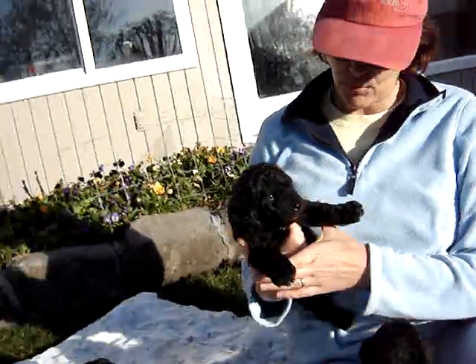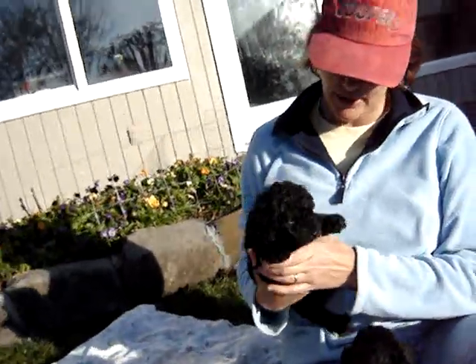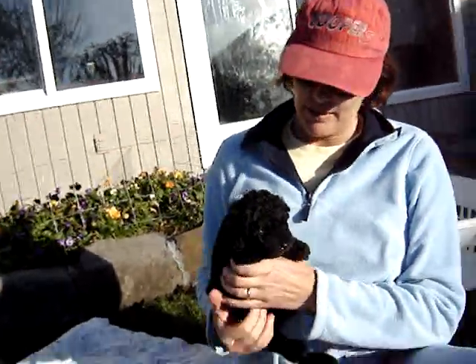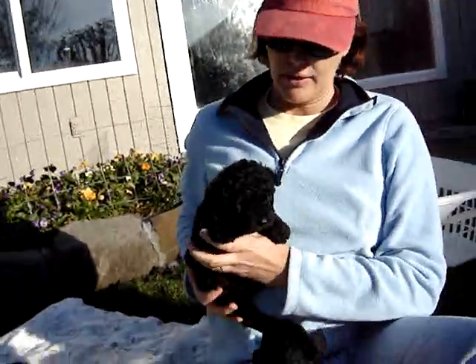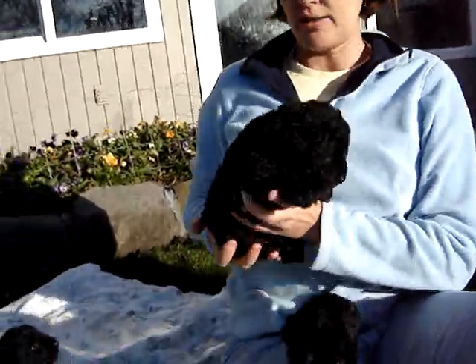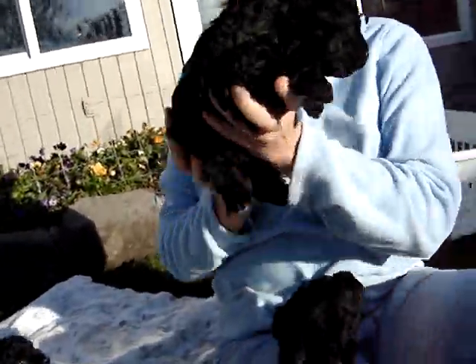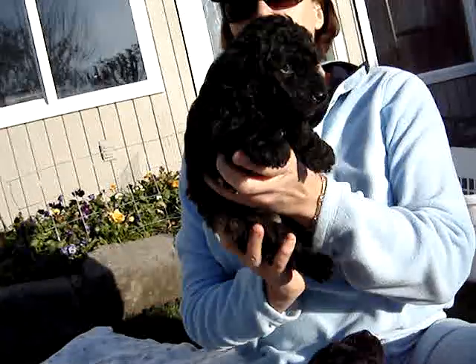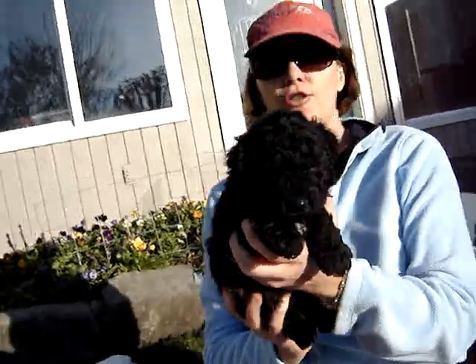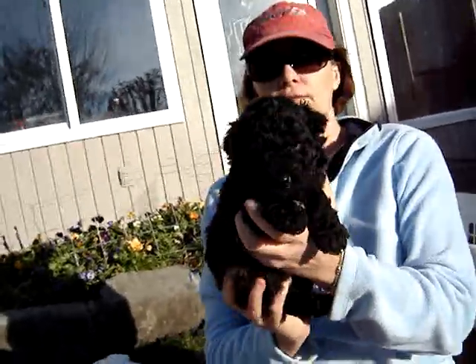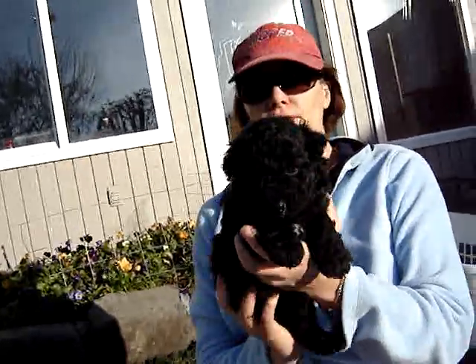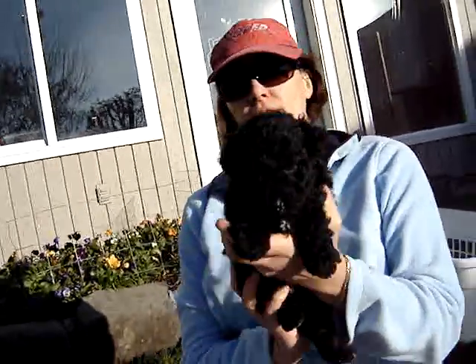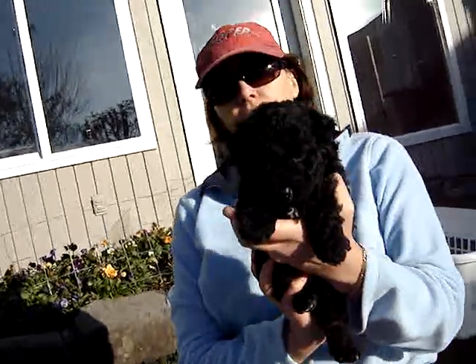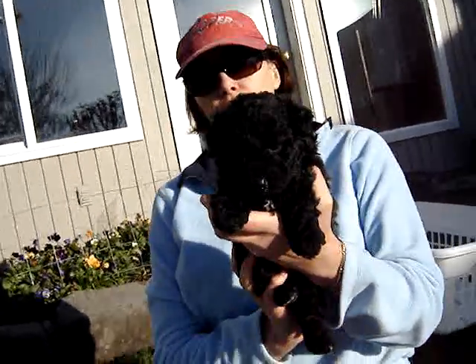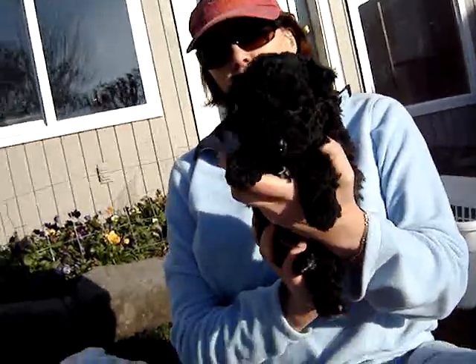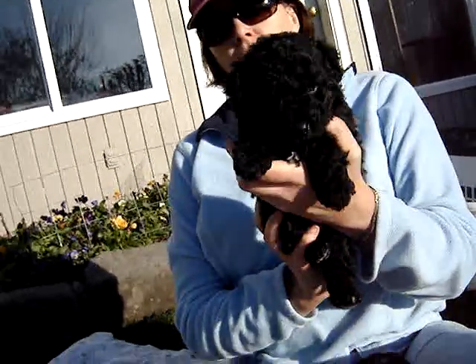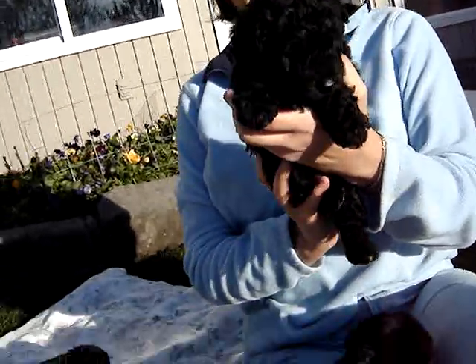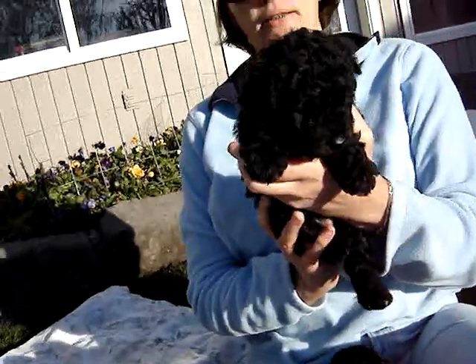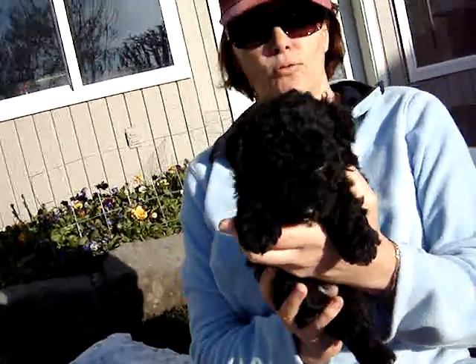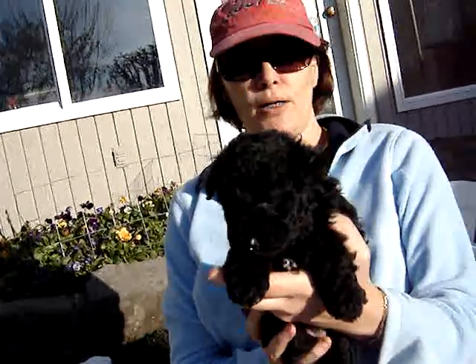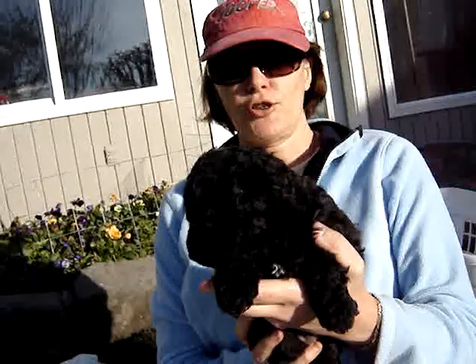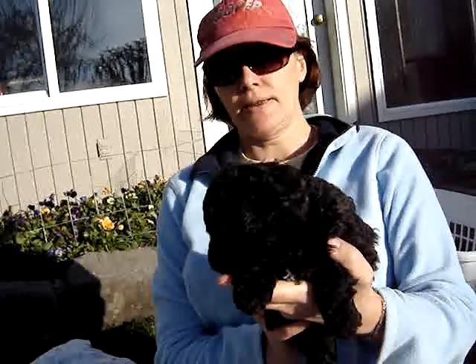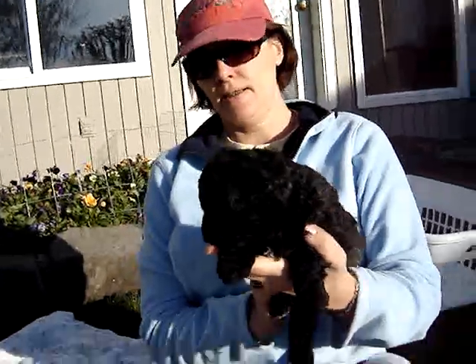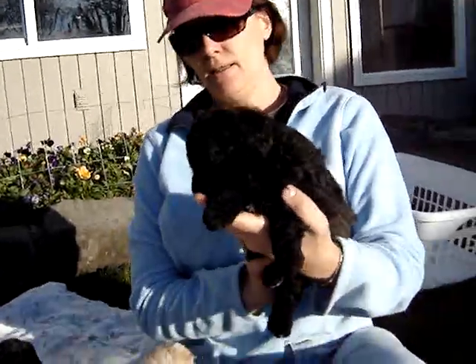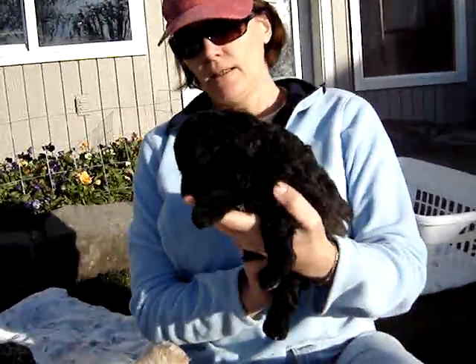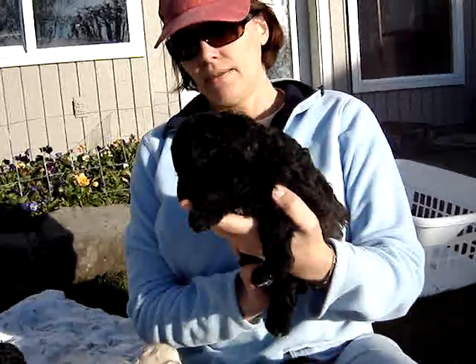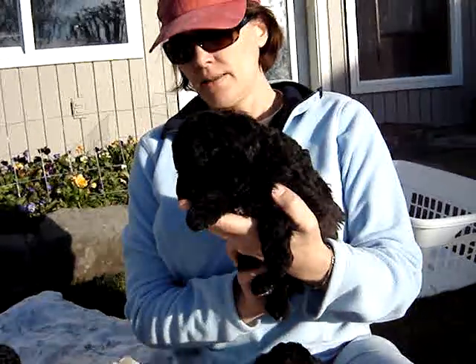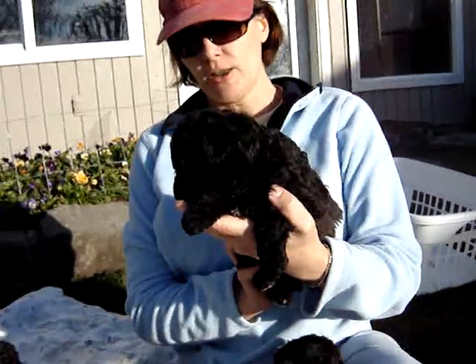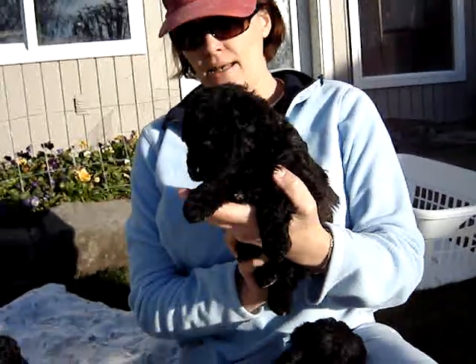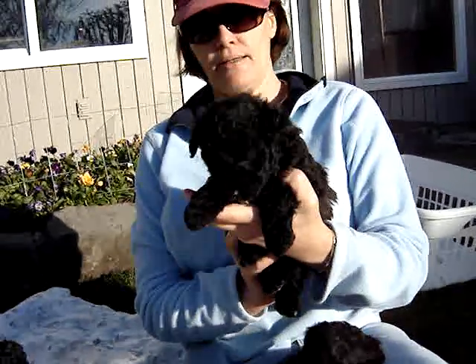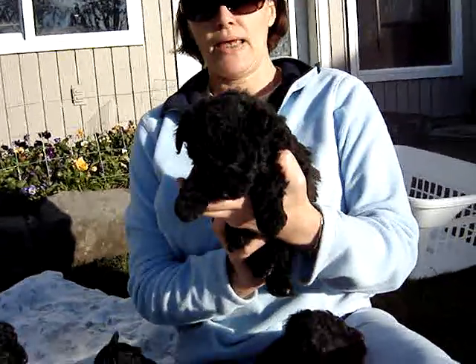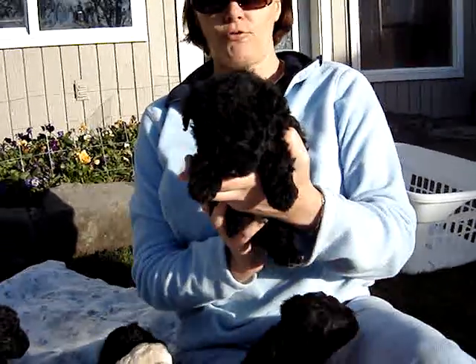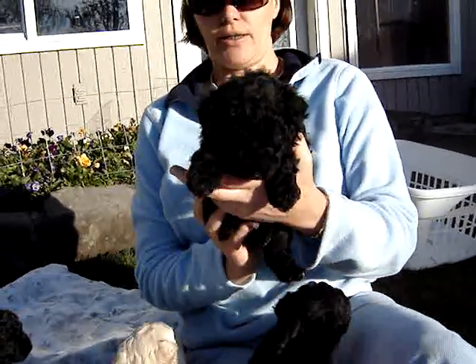Cowboy. Cowboy has a thick coat. He's the largest of the litter — male. He's got a white spot on his chest. He thinks he's the boss man. He's the man of the house right now.